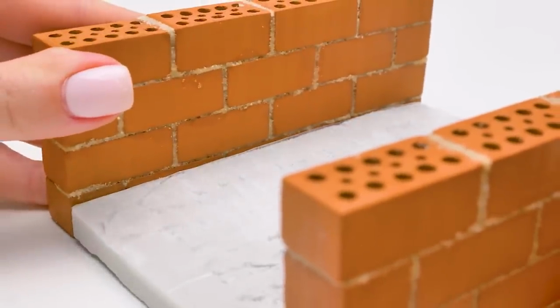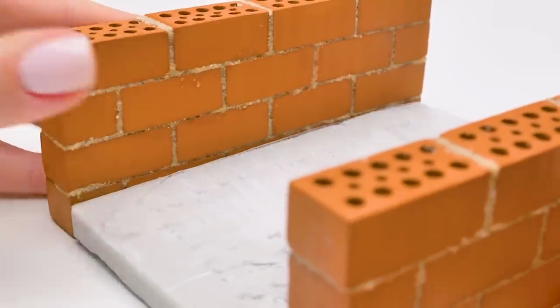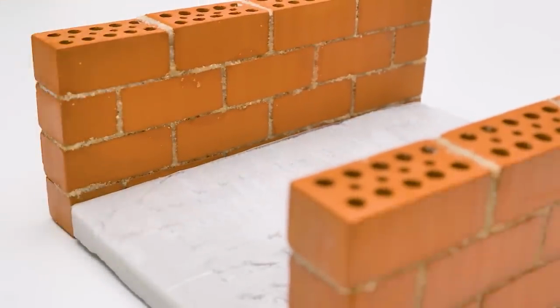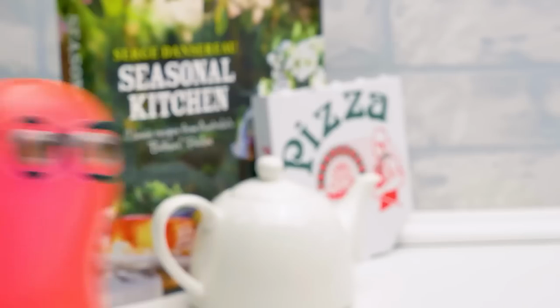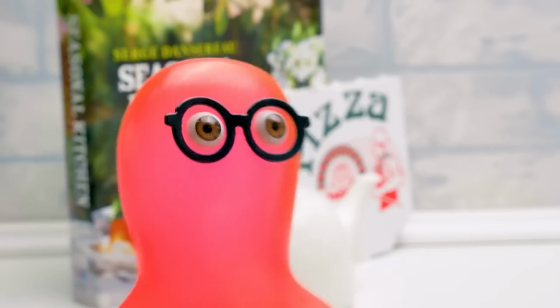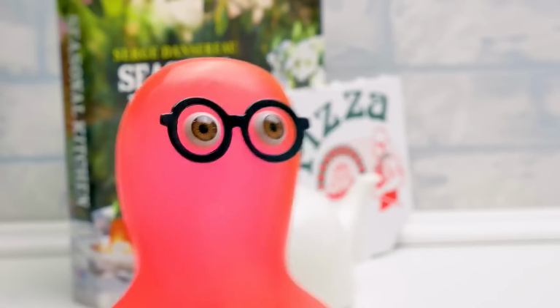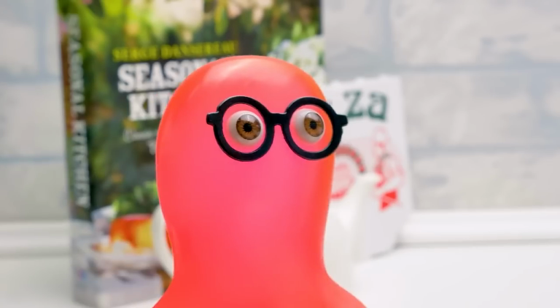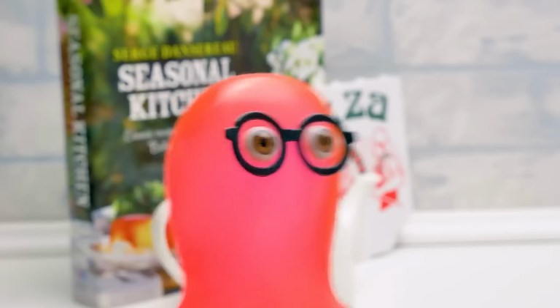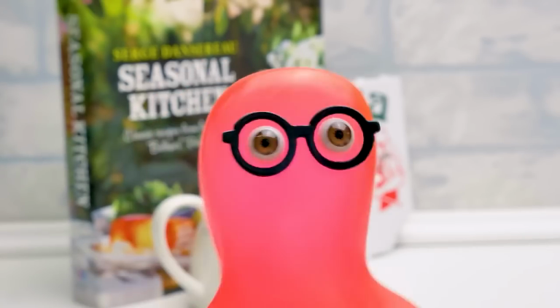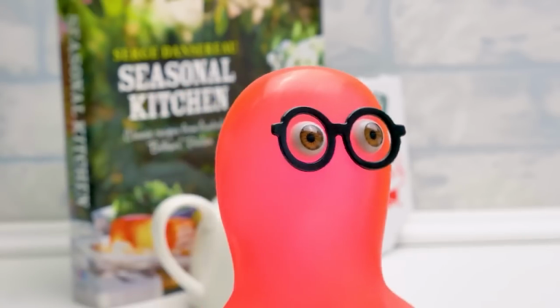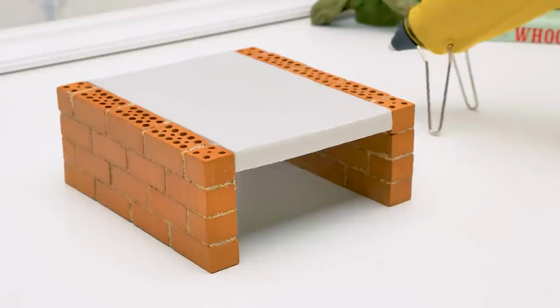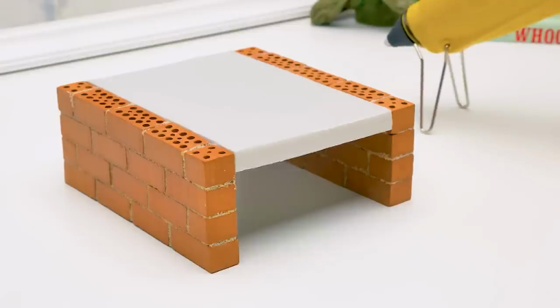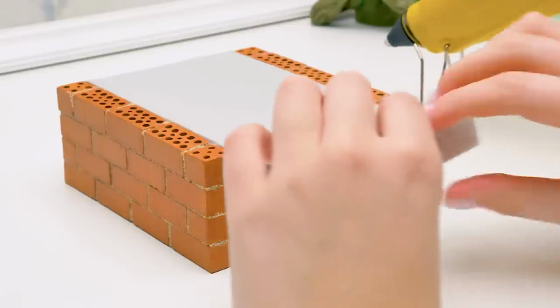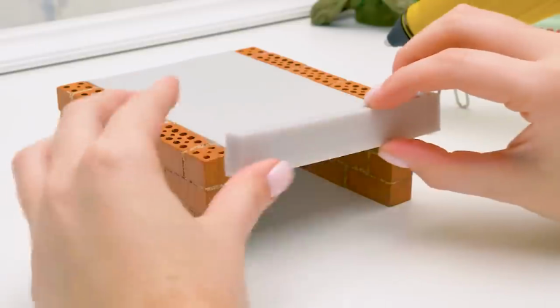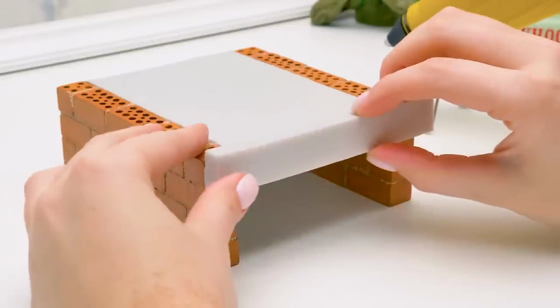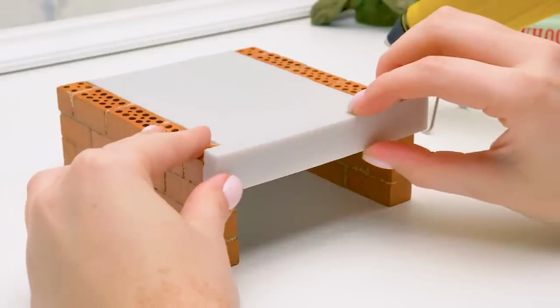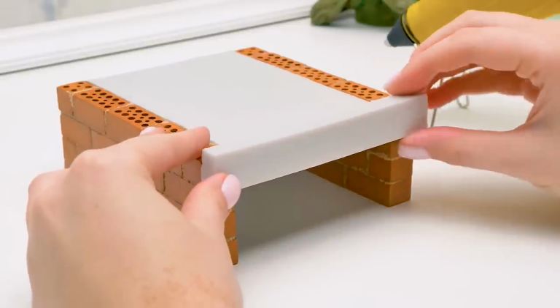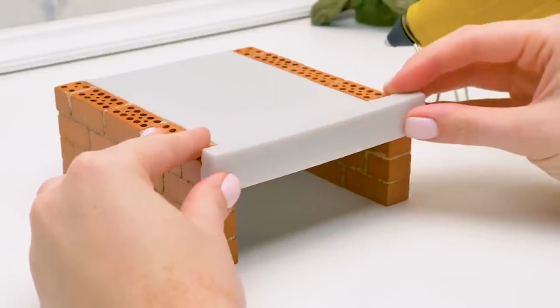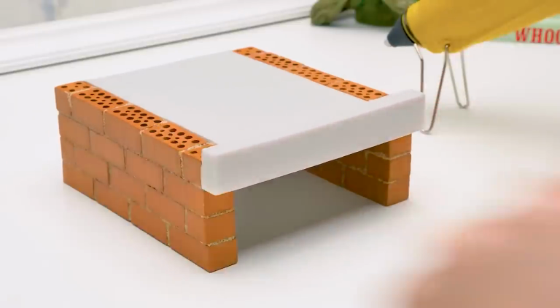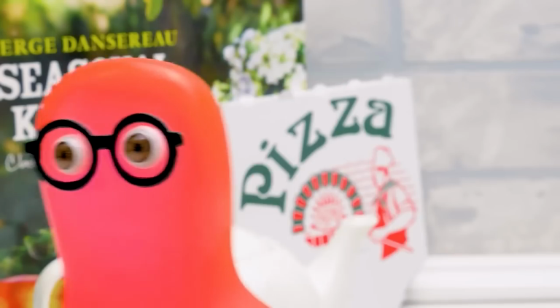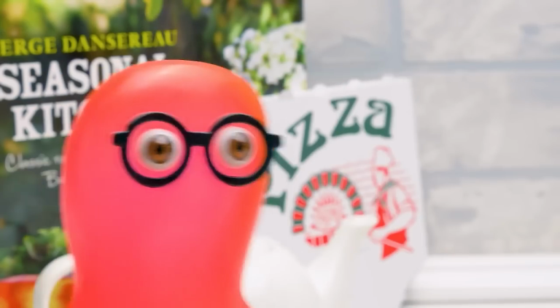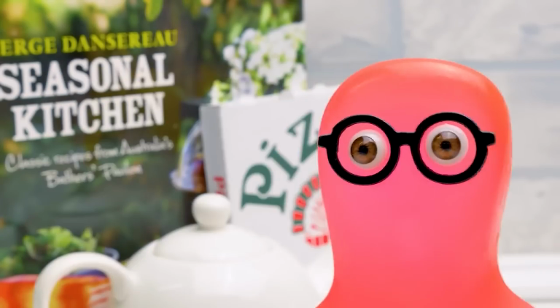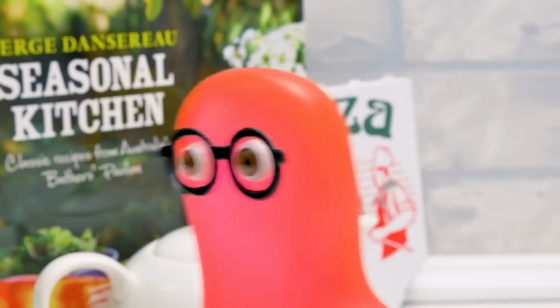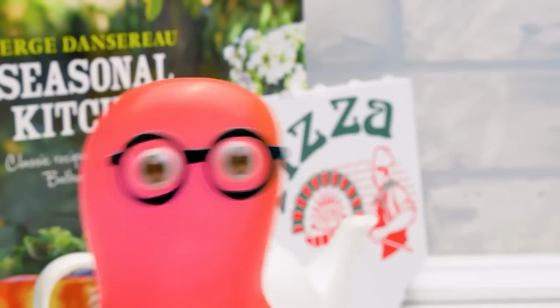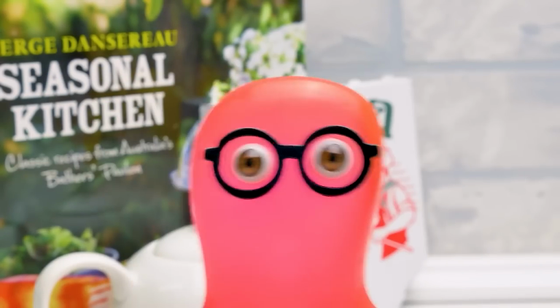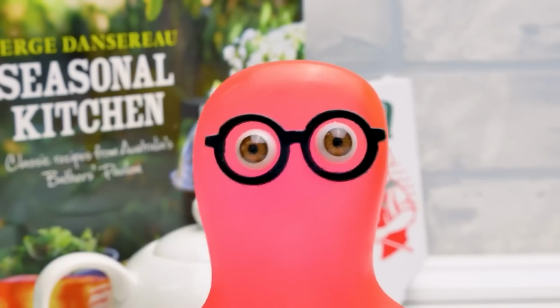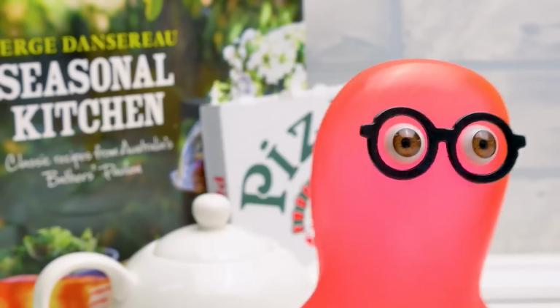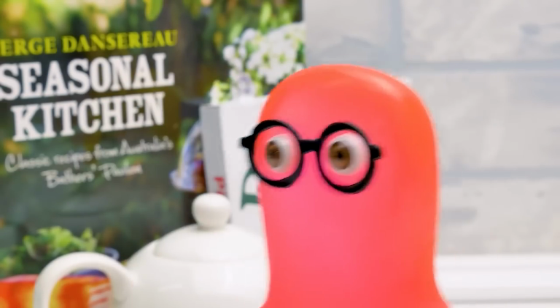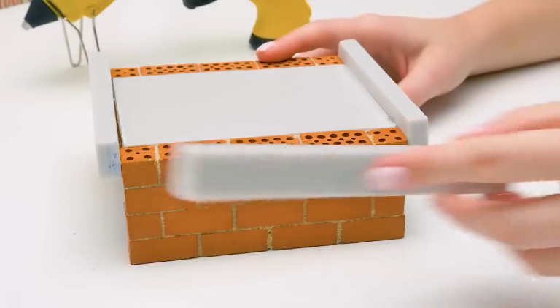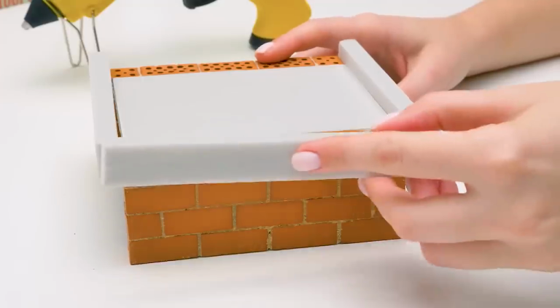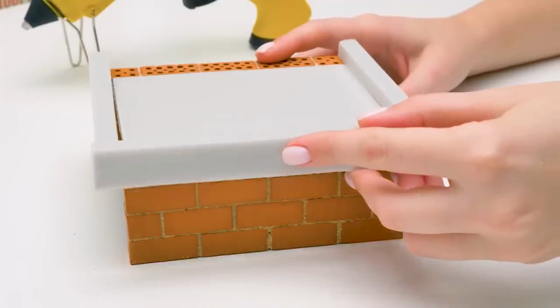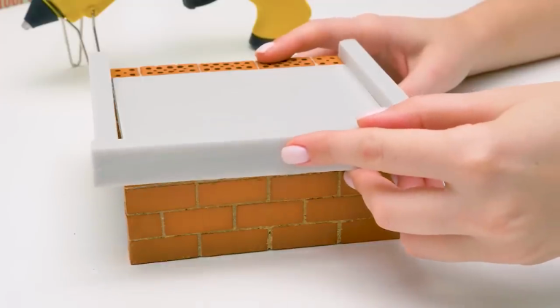Why do we need styrofoam? It can easily break! We're making a base. Later, we'll pour some cement inside to make it solid. What's wrong, Sammy? You look troubled.